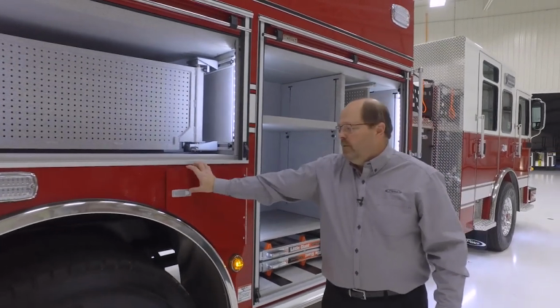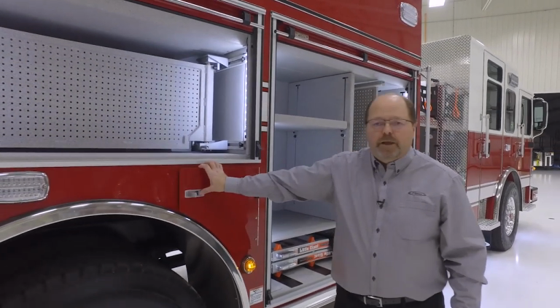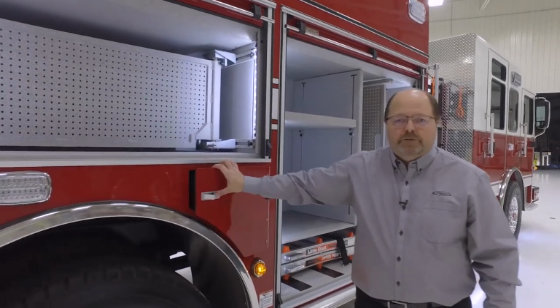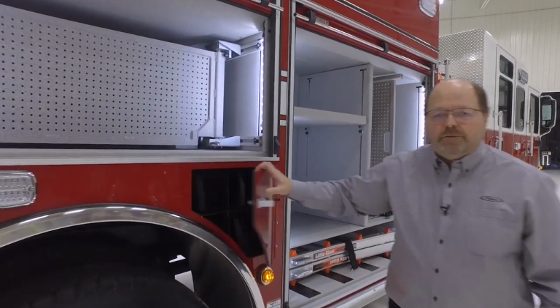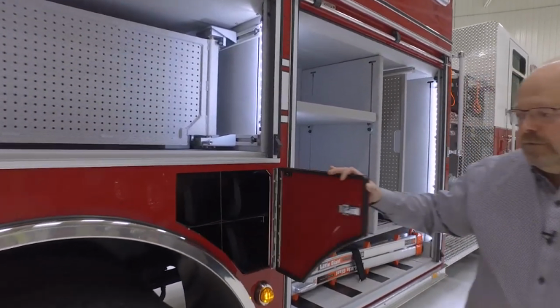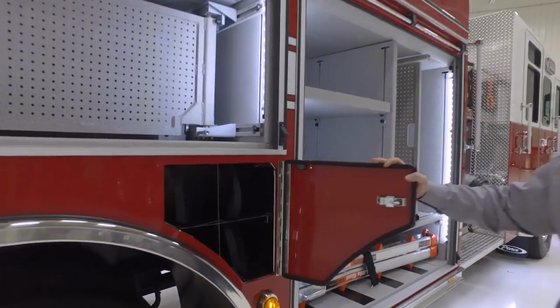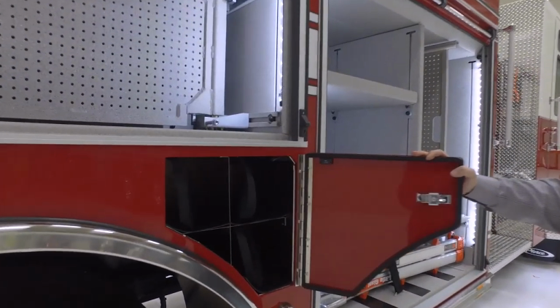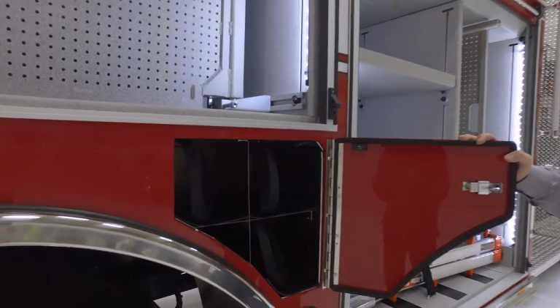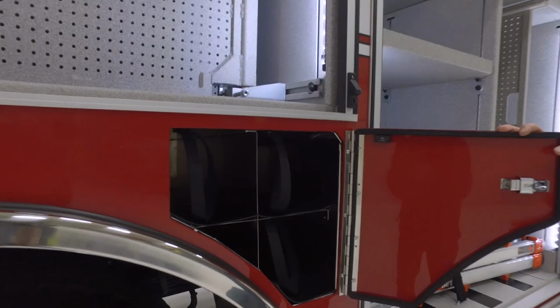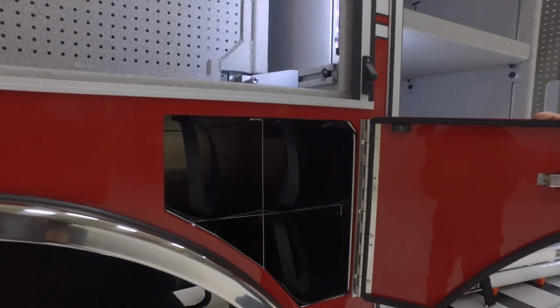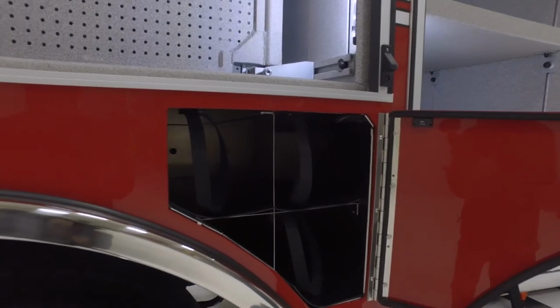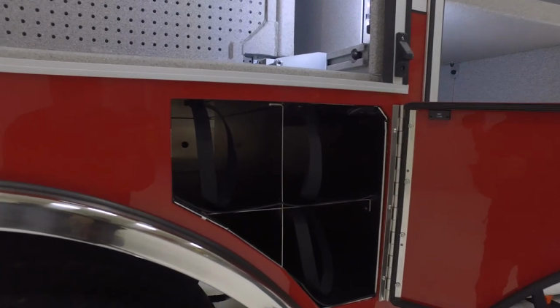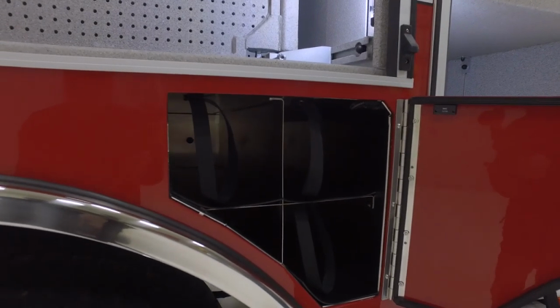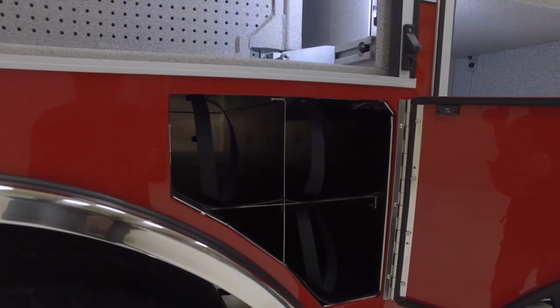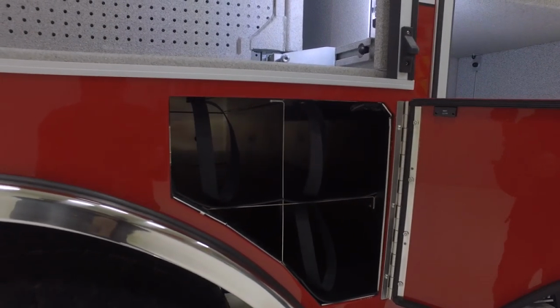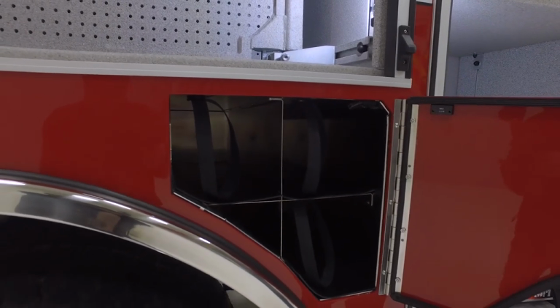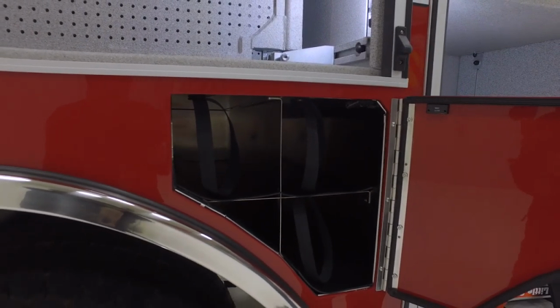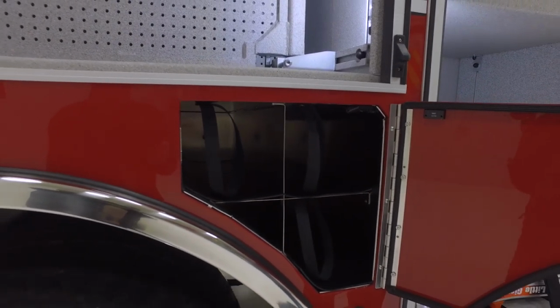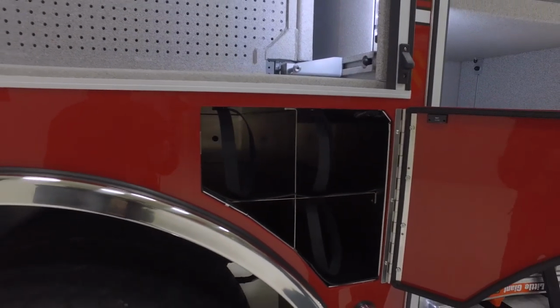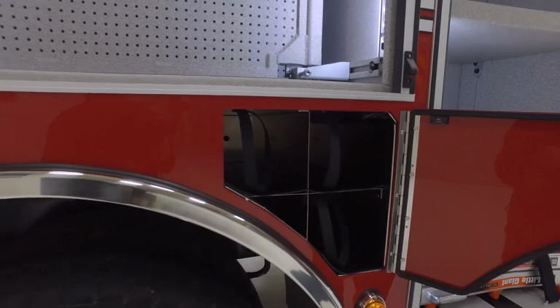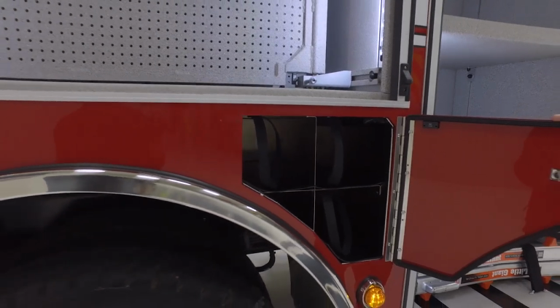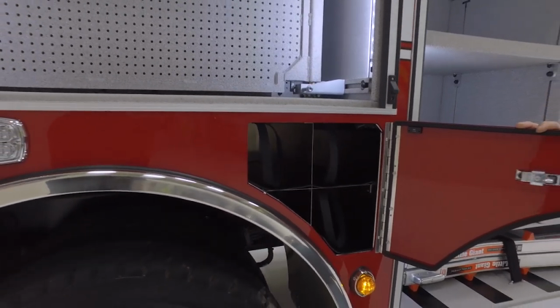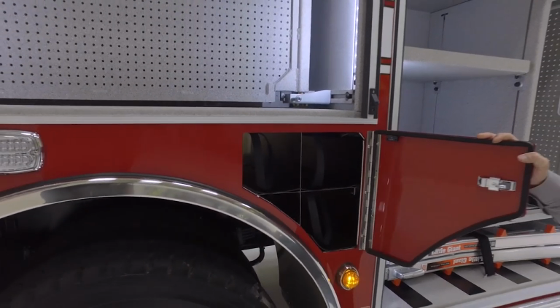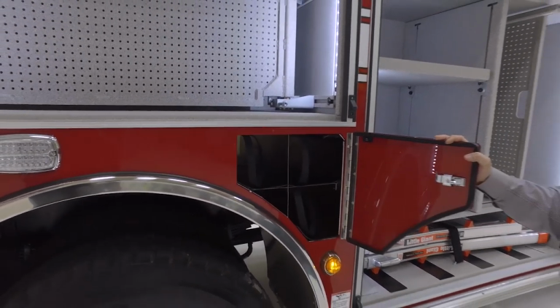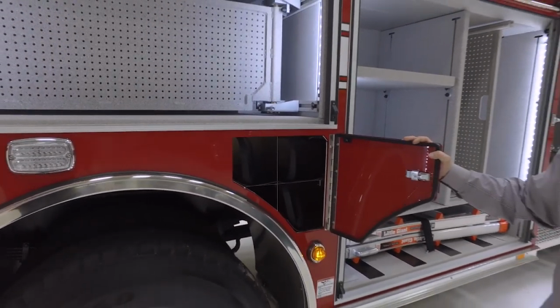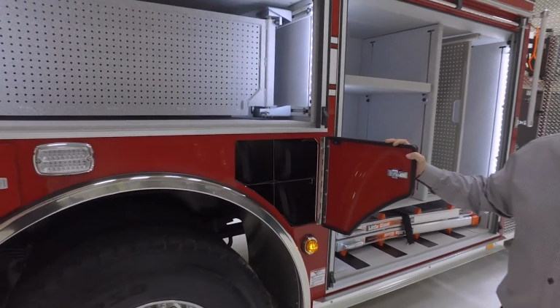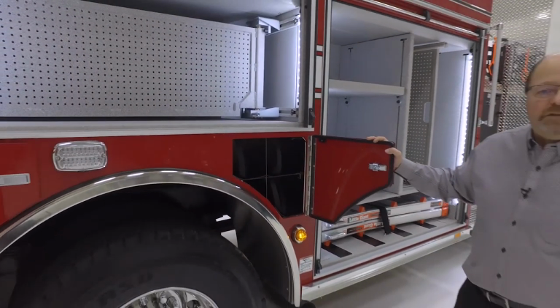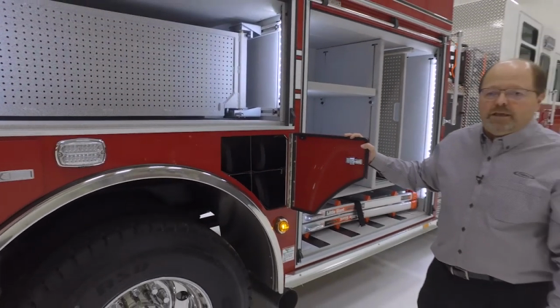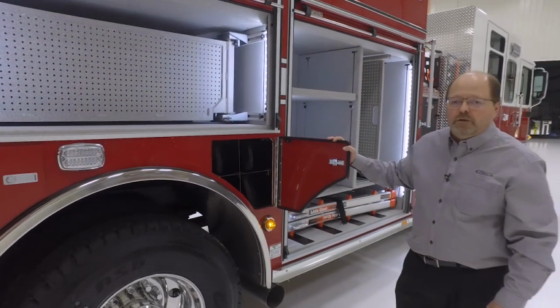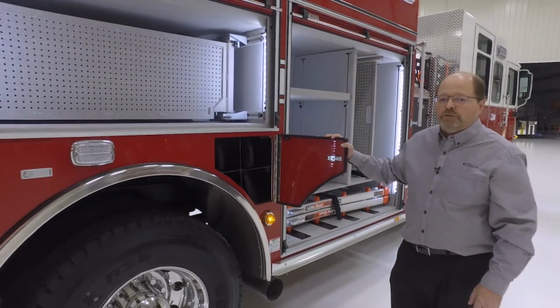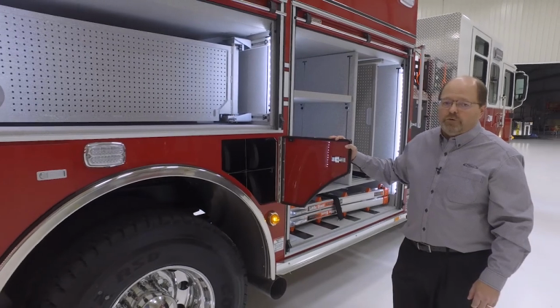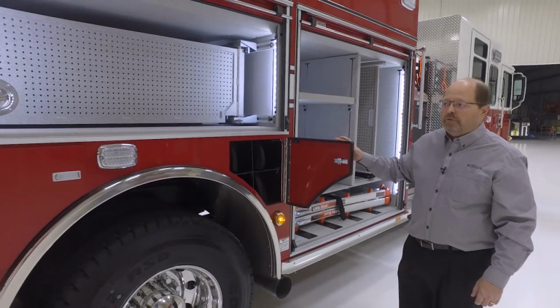The fender panels on this product are available with three air bottle compartments before and after the wheel, but they can also be repurposed for fire extinguishers, SCBAs, or slide-out oil dry hoppers.